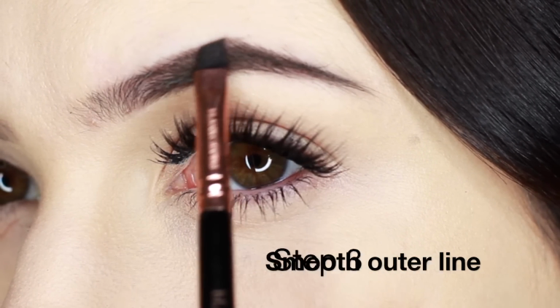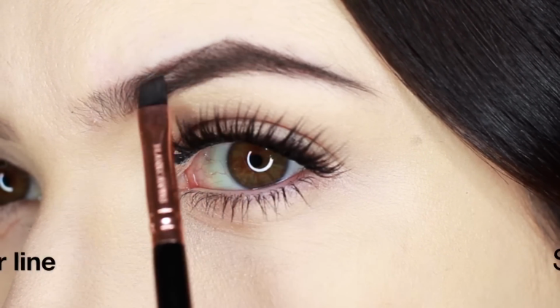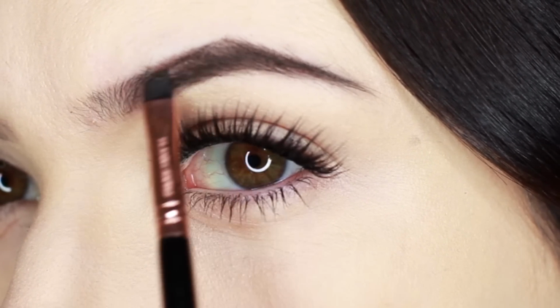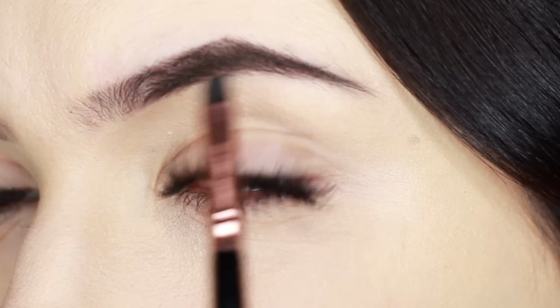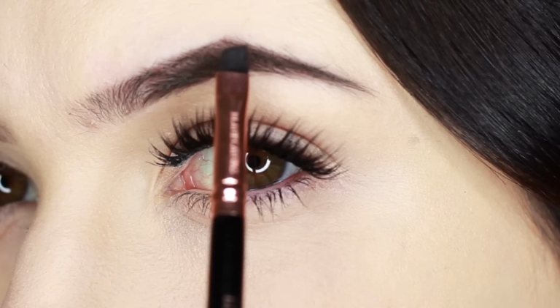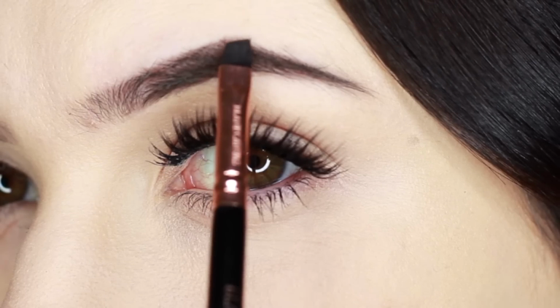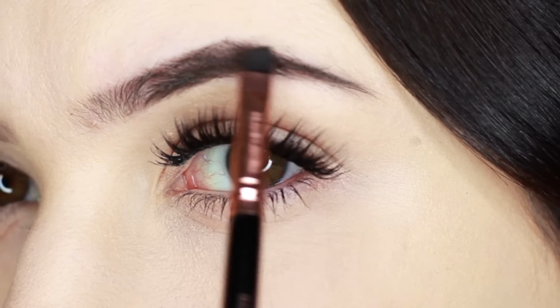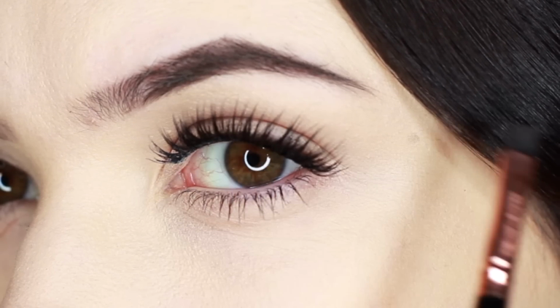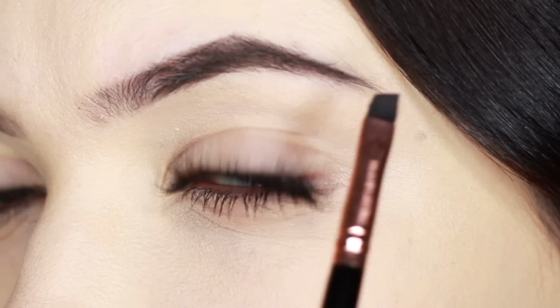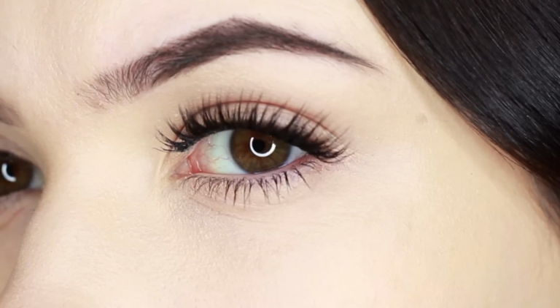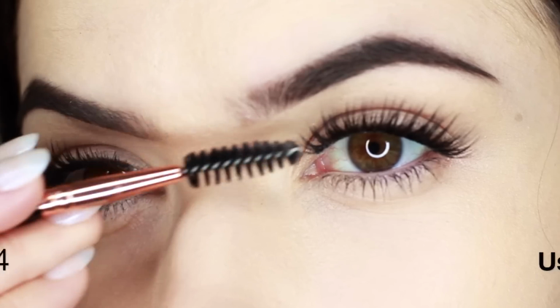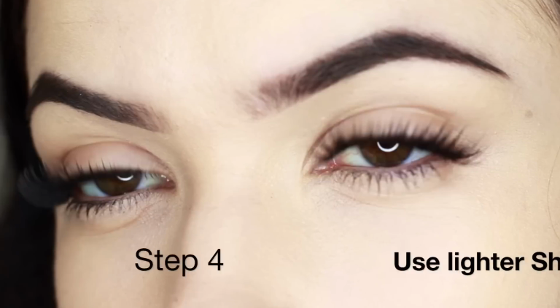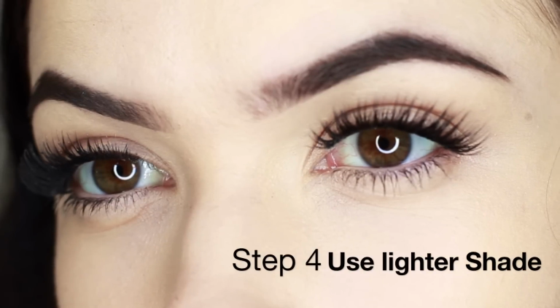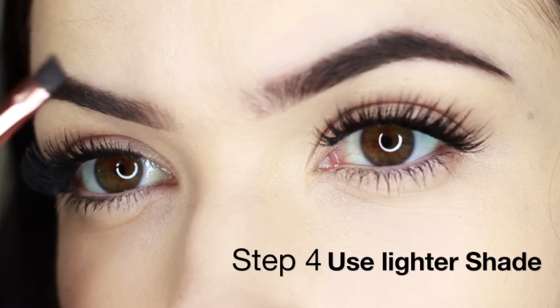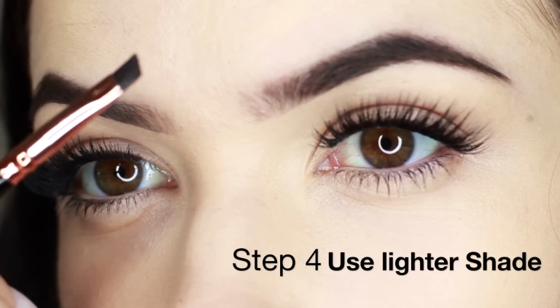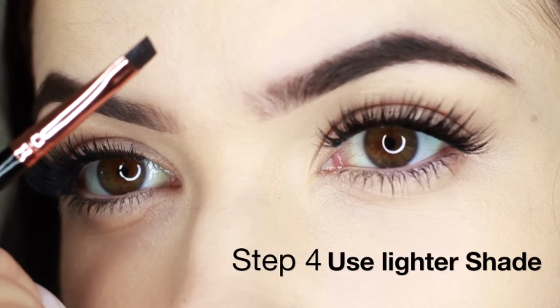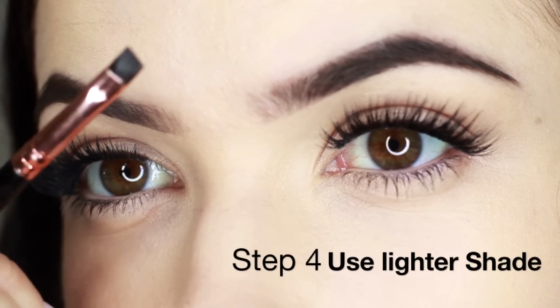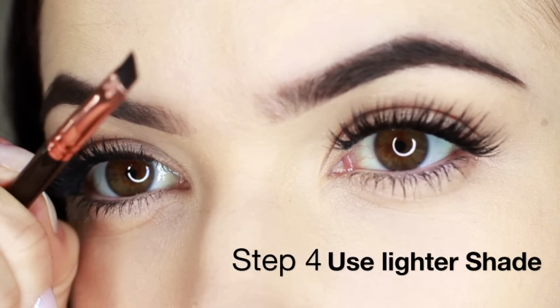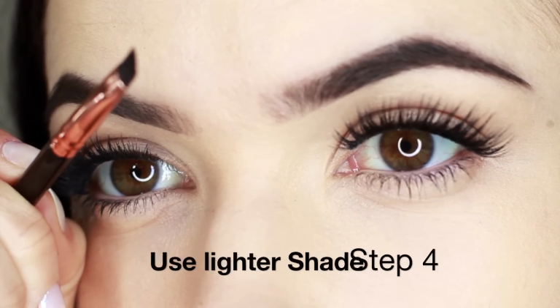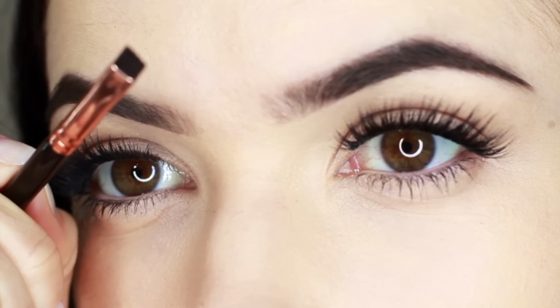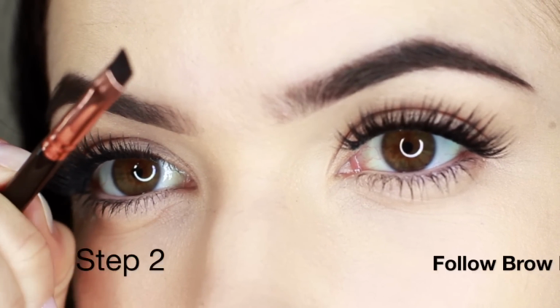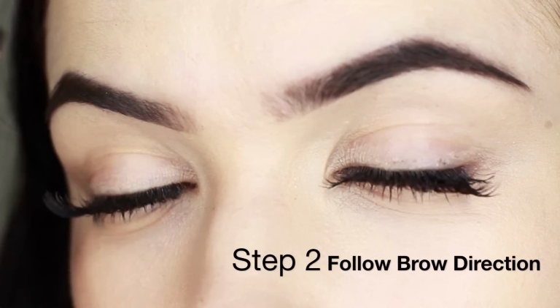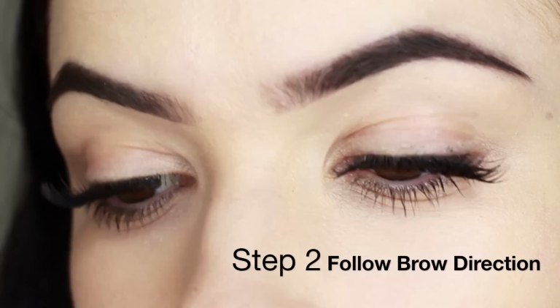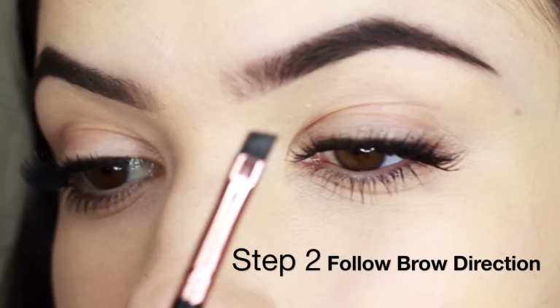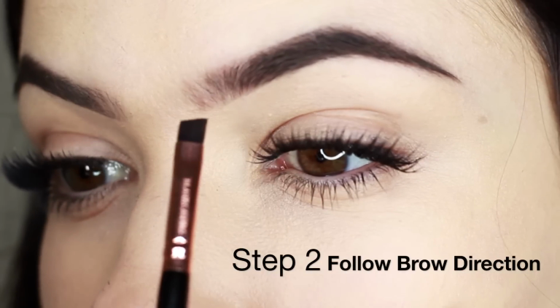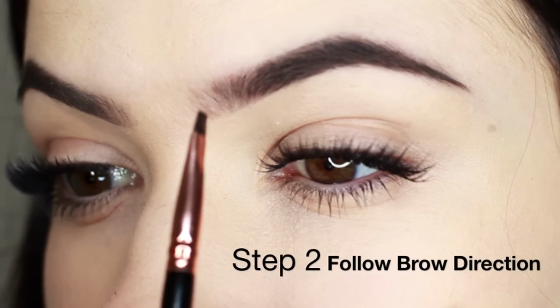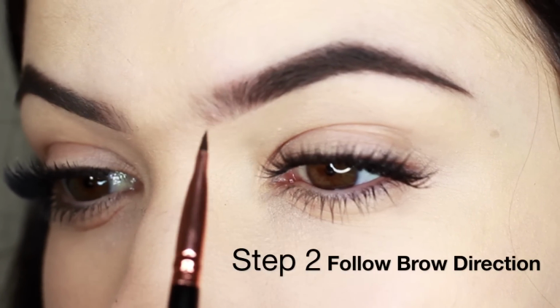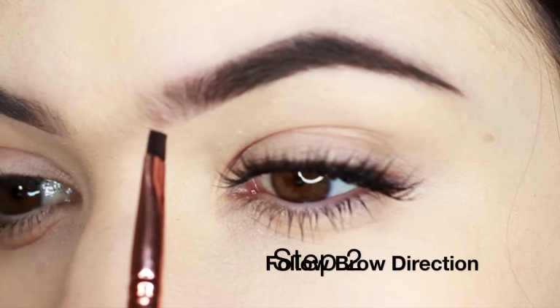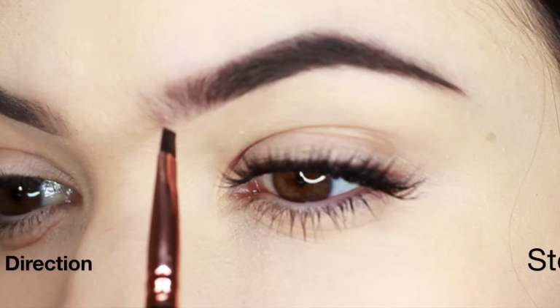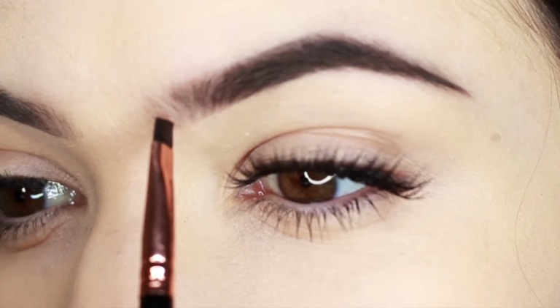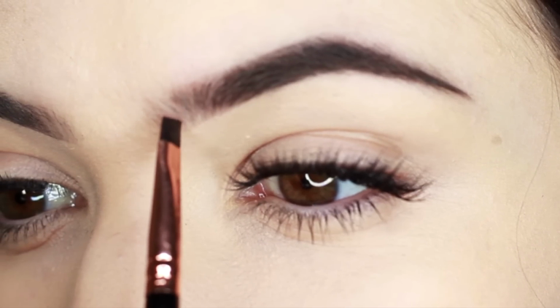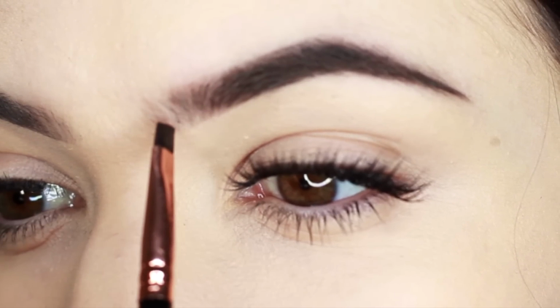Once I've filled in the brows, I go around the edges to create a smooth line. Now for that inner corner, I really flatten the brush and create tiny little hairs — some shorter, some longer — working through the brows.